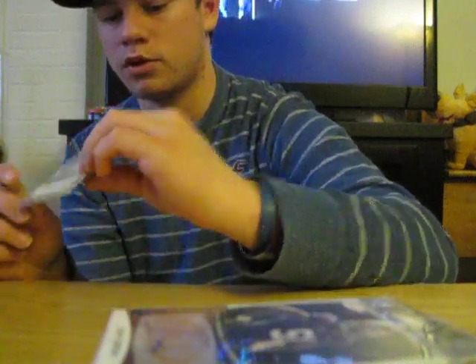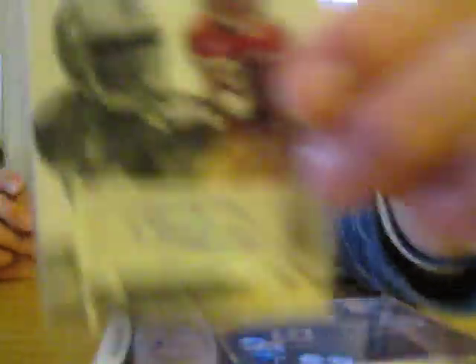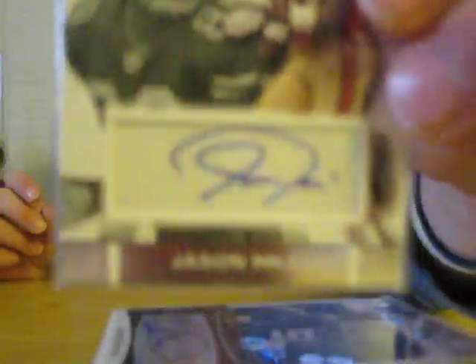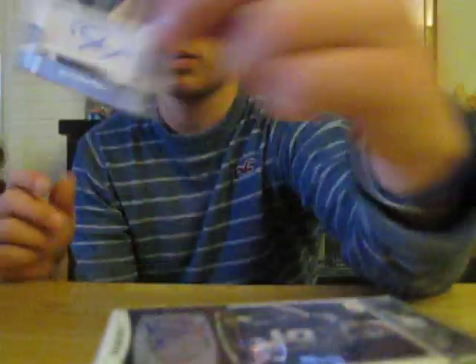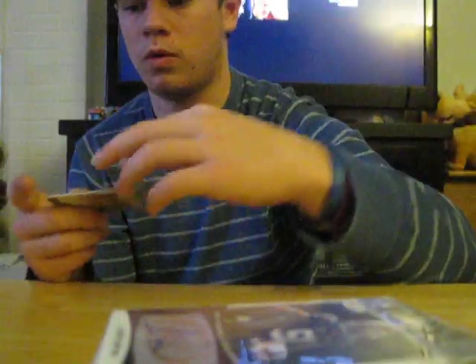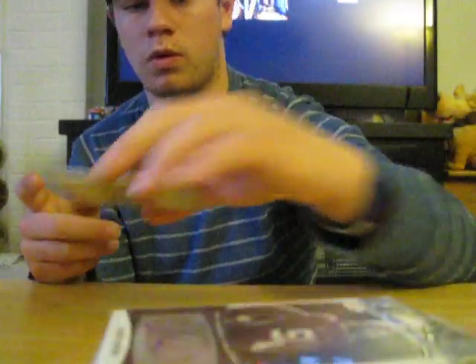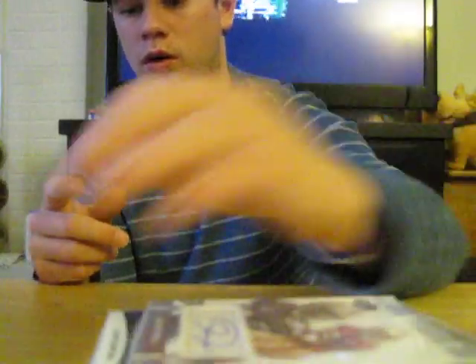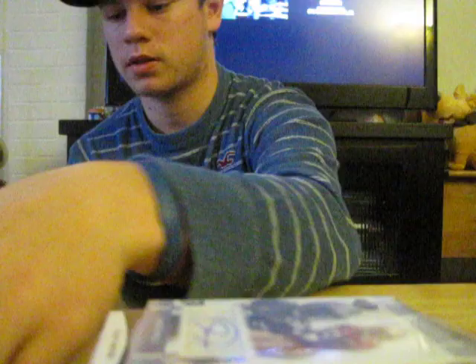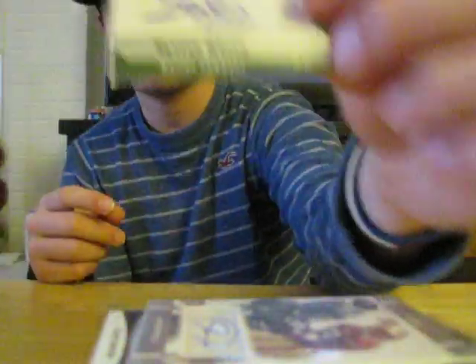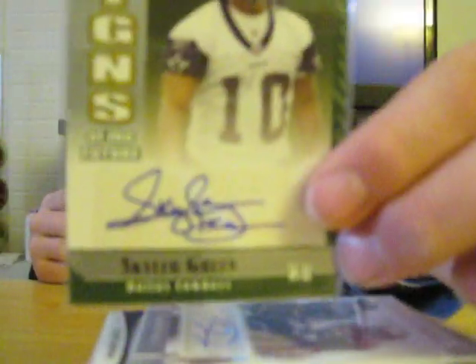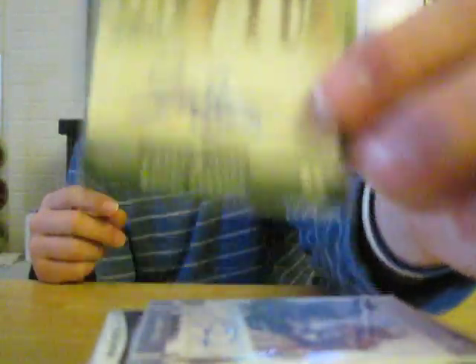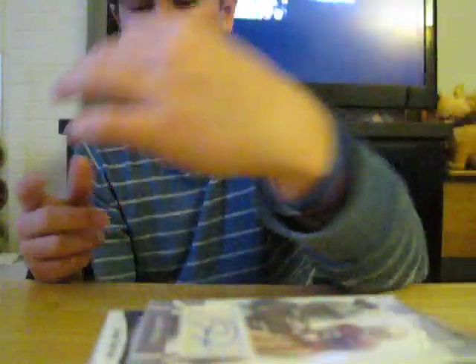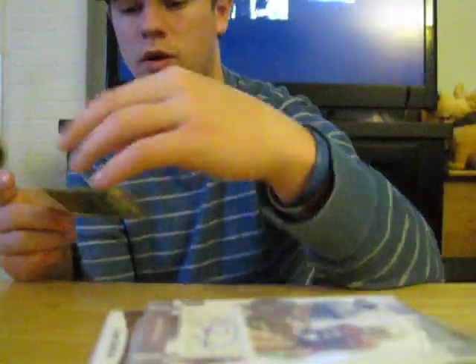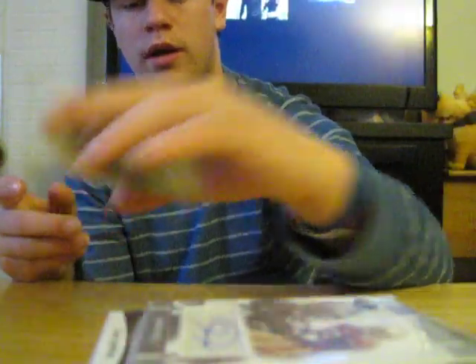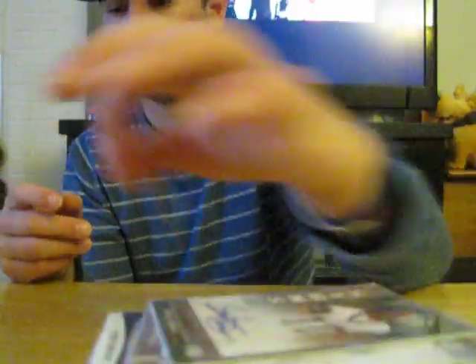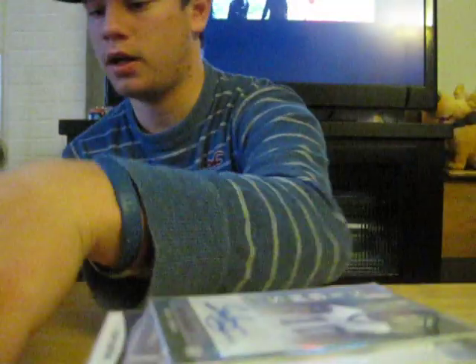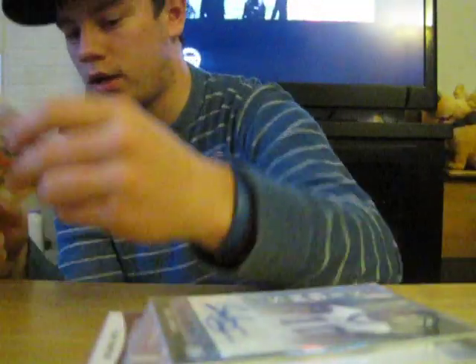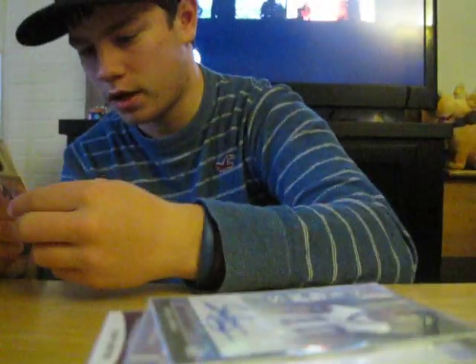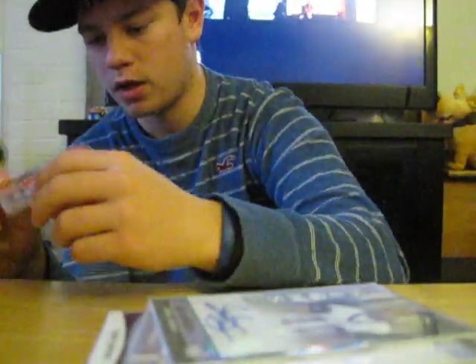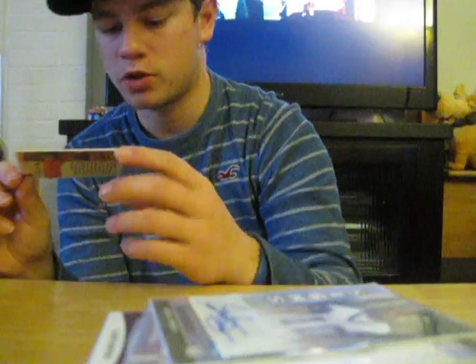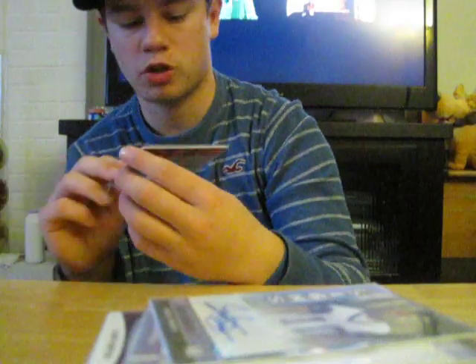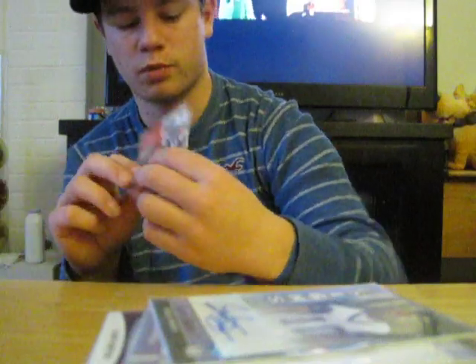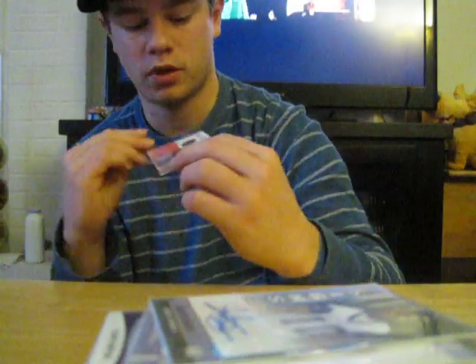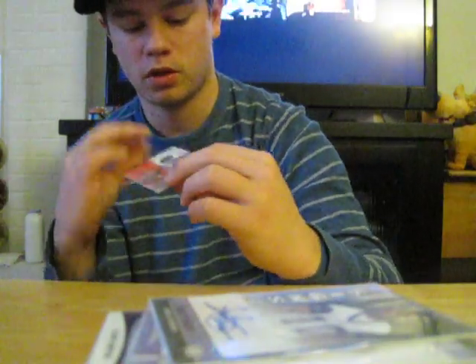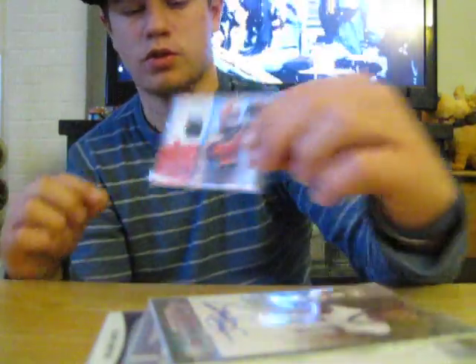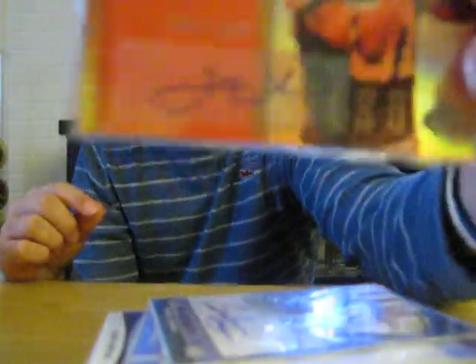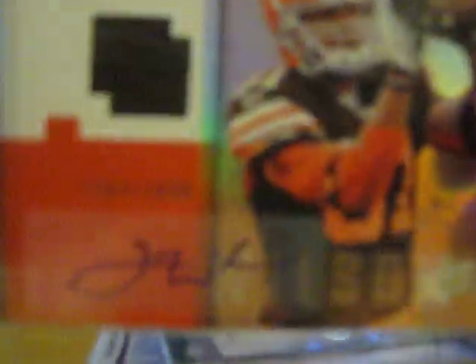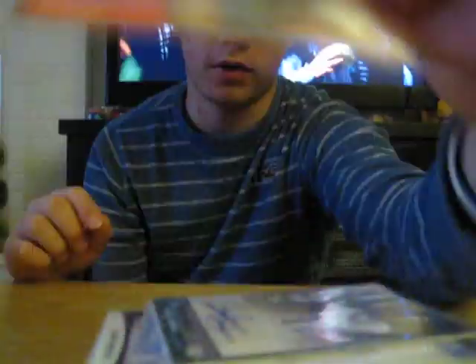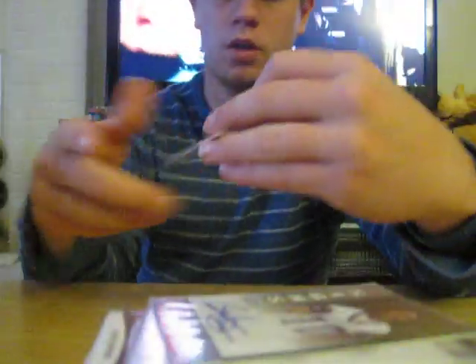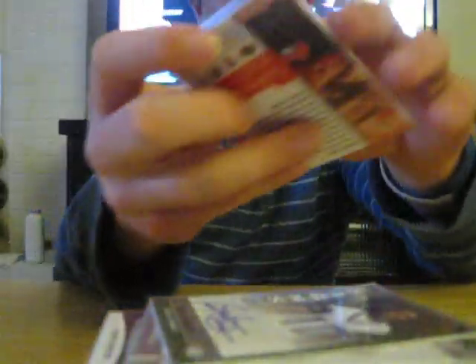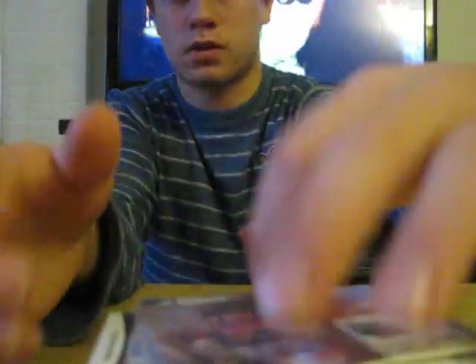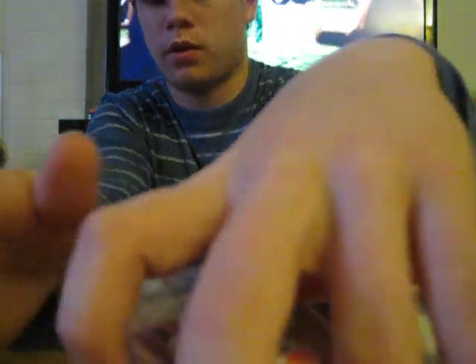Jason Hill auto. Skylar Green auto. And Travis Wilson jersey auto at 1,650. That's the low end.